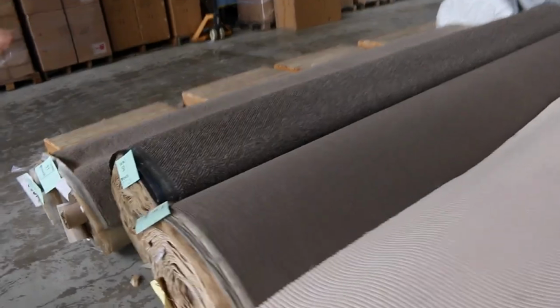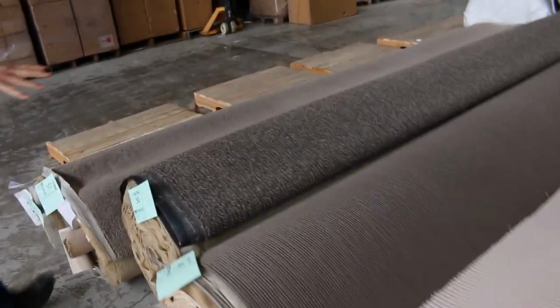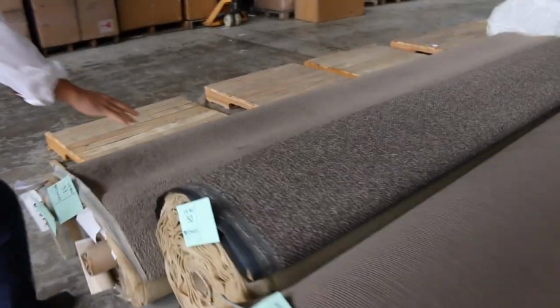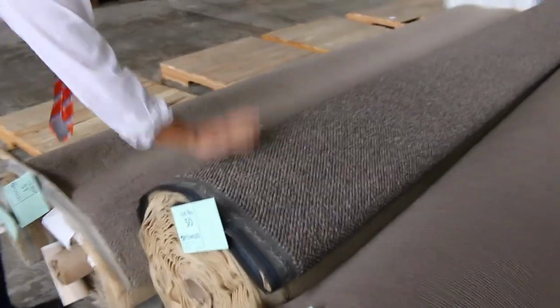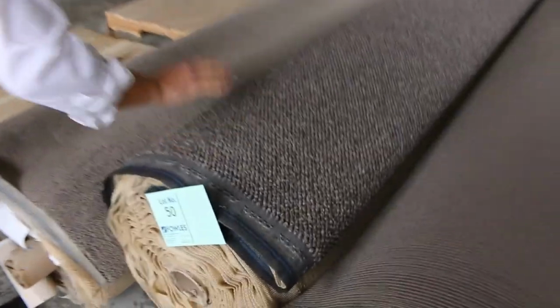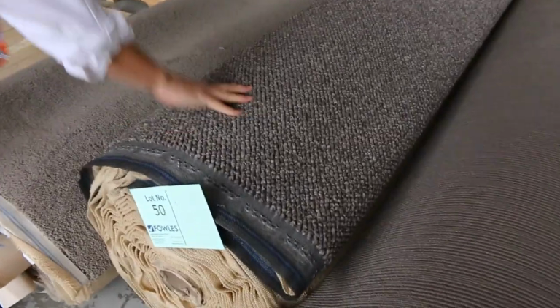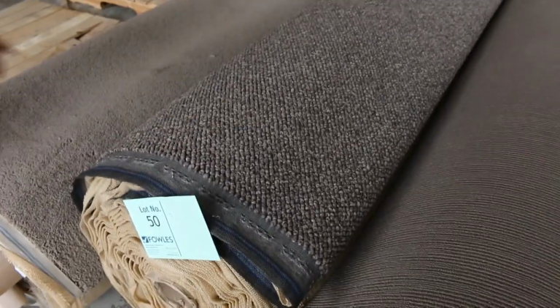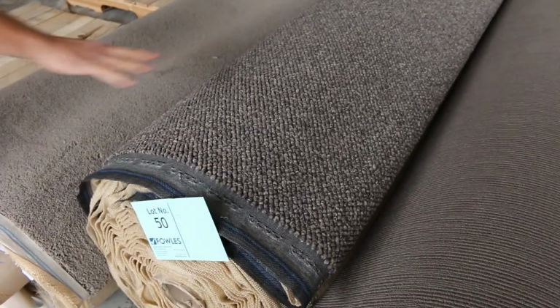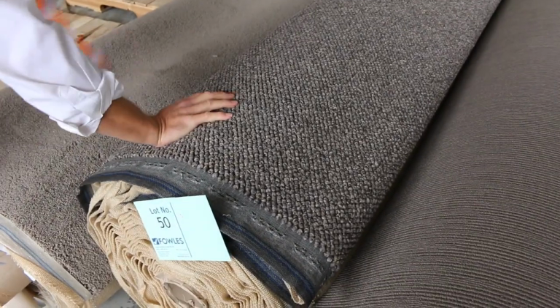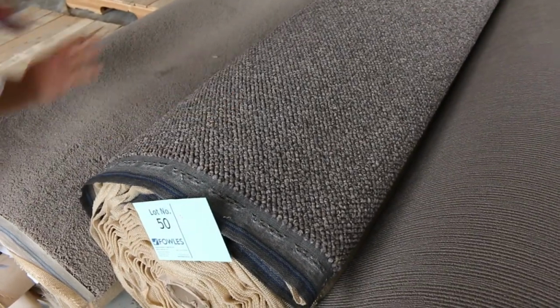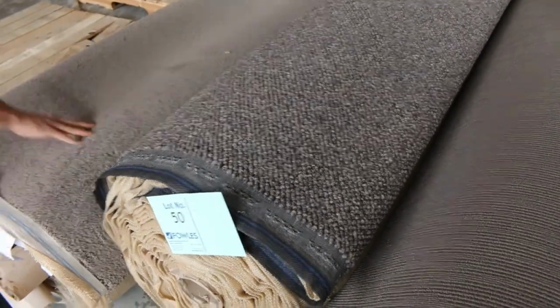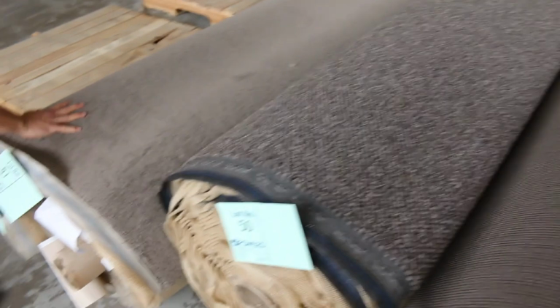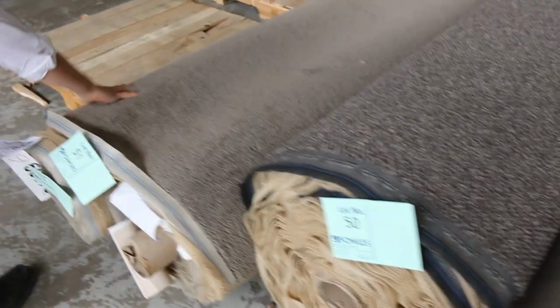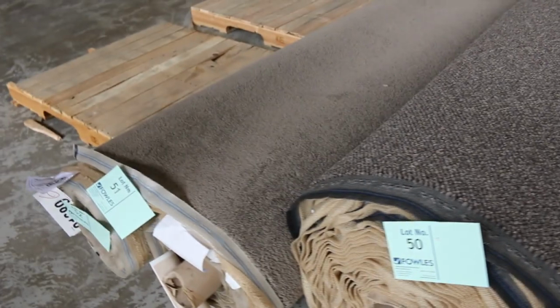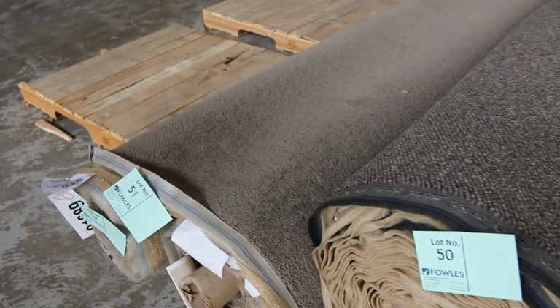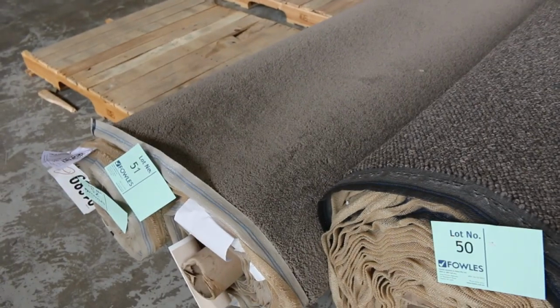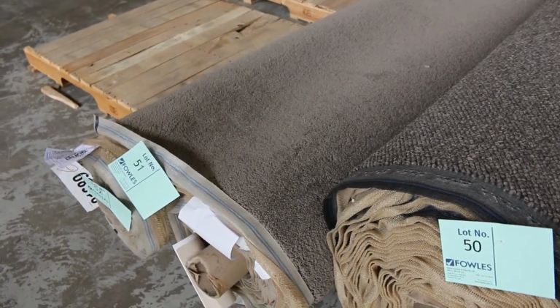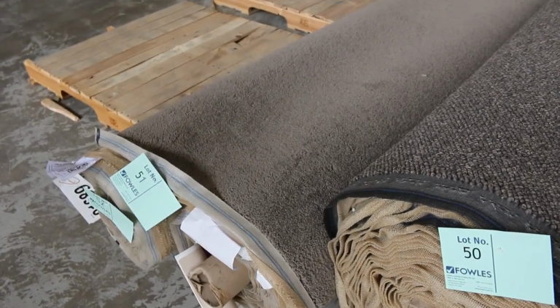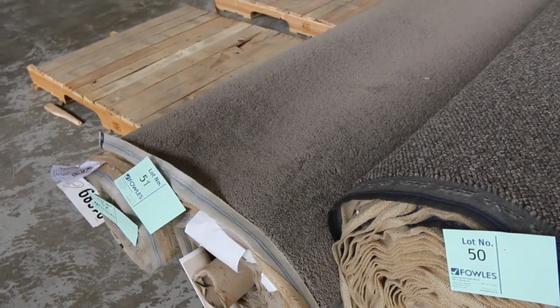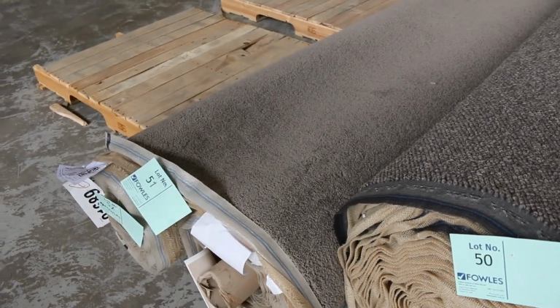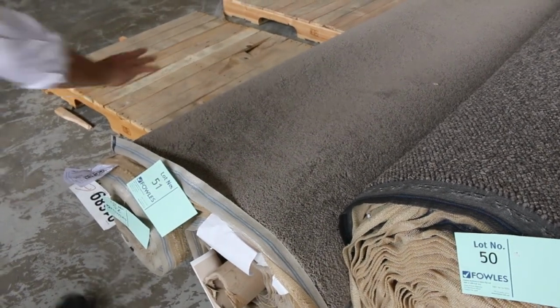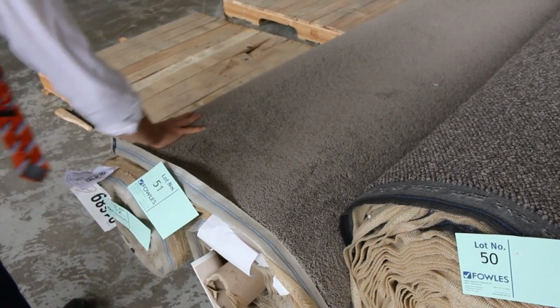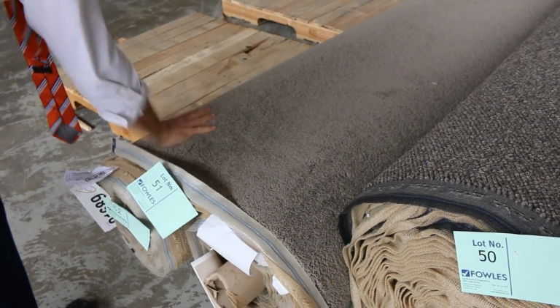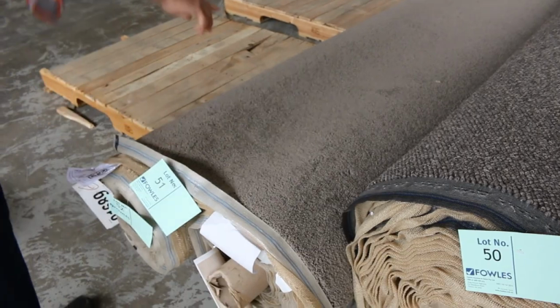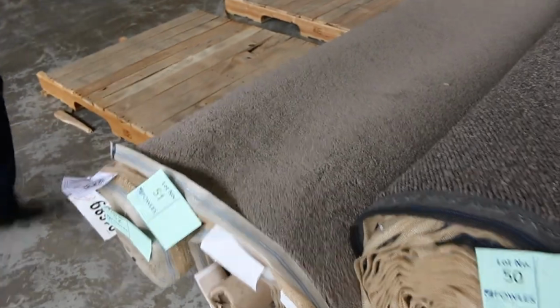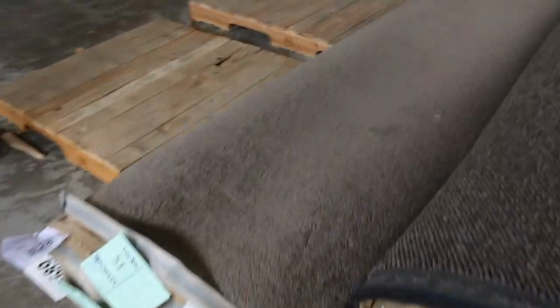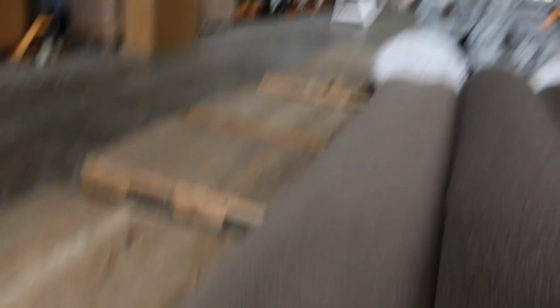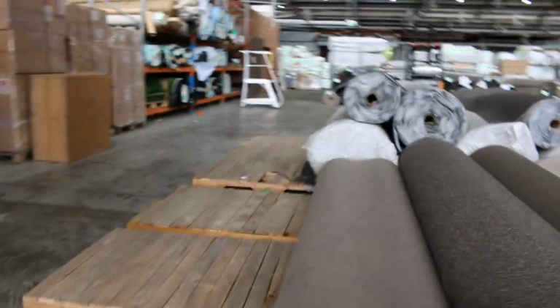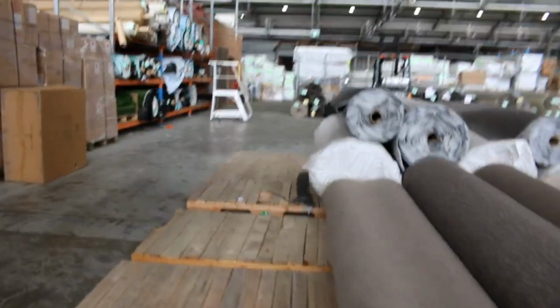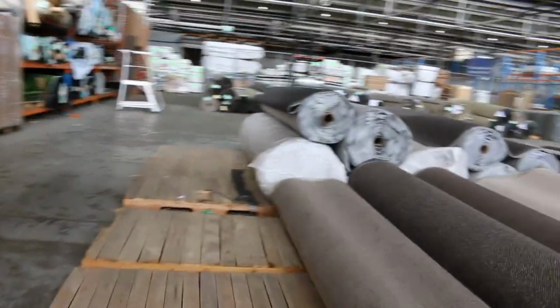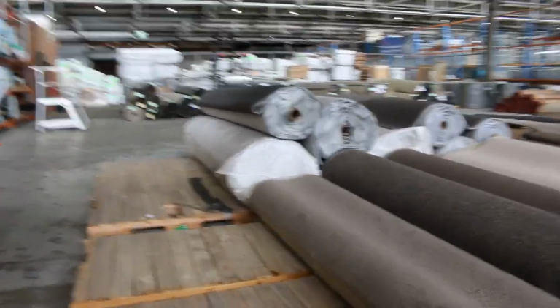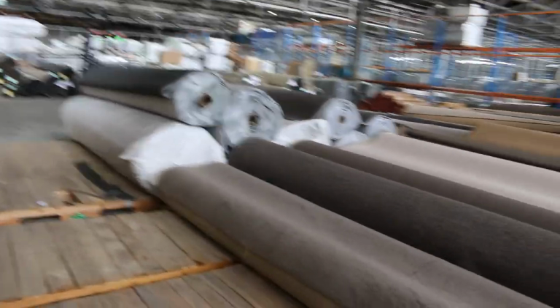All the way through there's some nice other bits and pieces — a brown loop pile in a nylon. And on the end there, lots 51 and 52 are nice ones. They're a thick solution dyed nylon out of Victoria Cup. Beautiful carpet there.